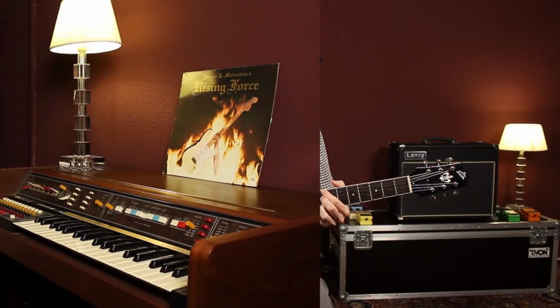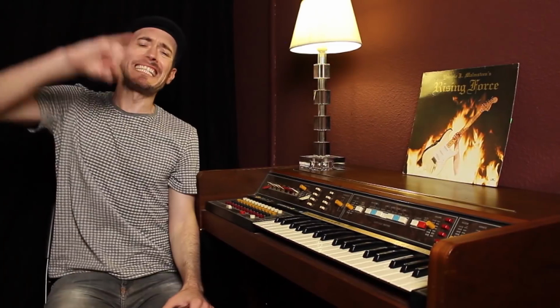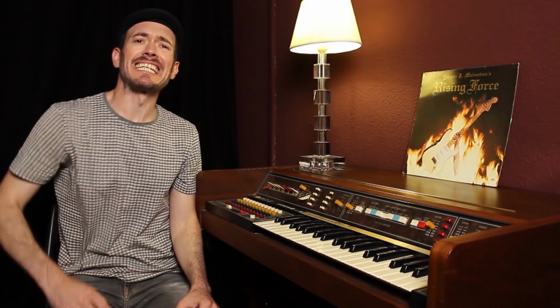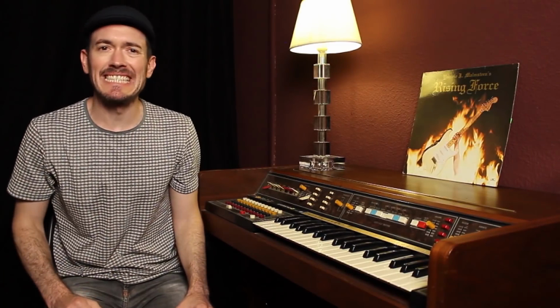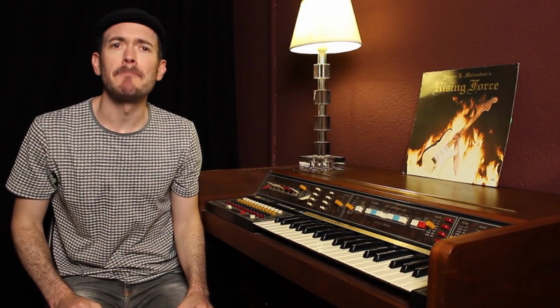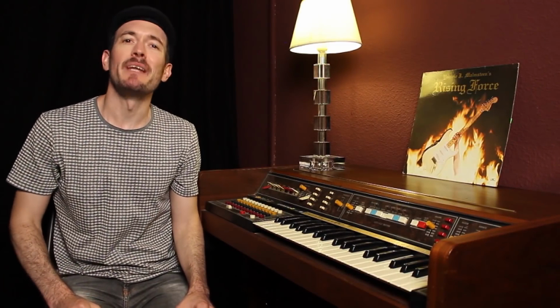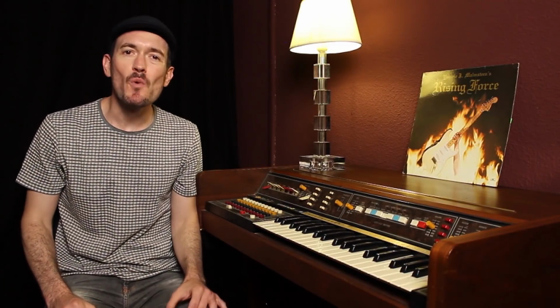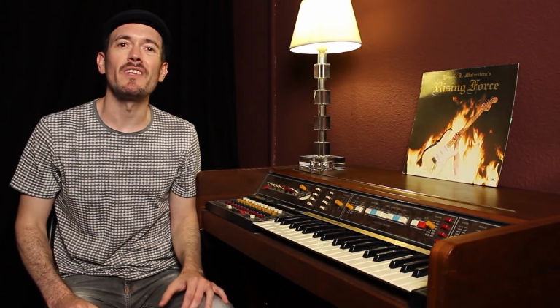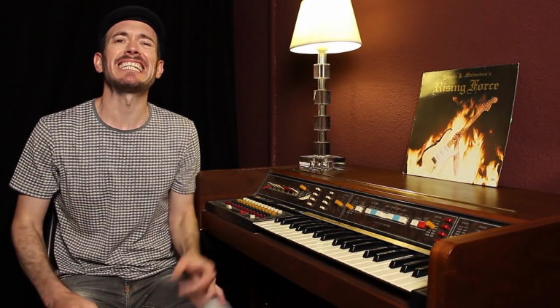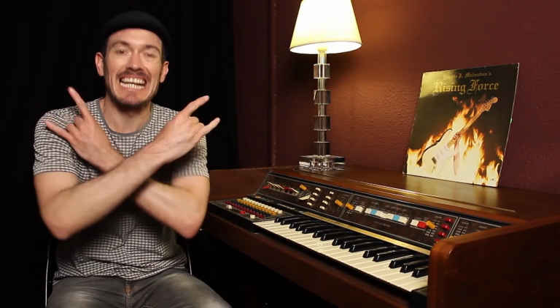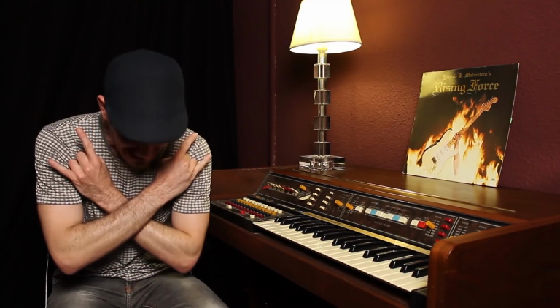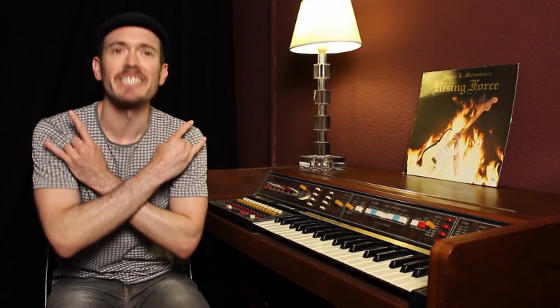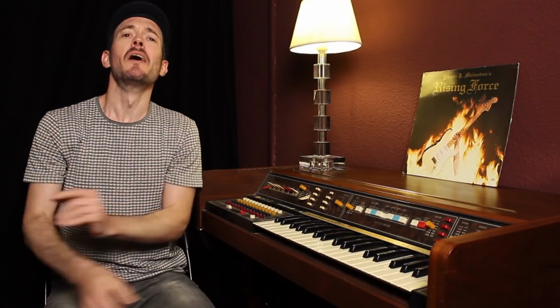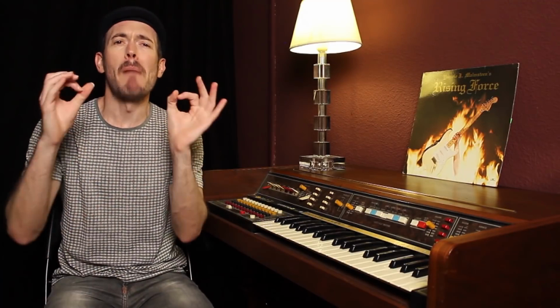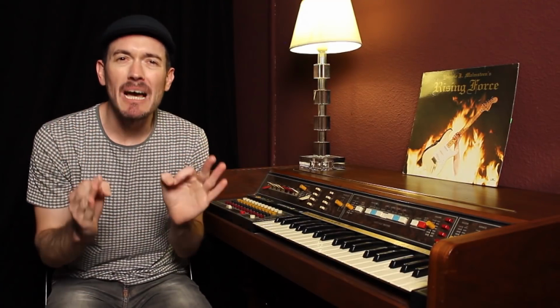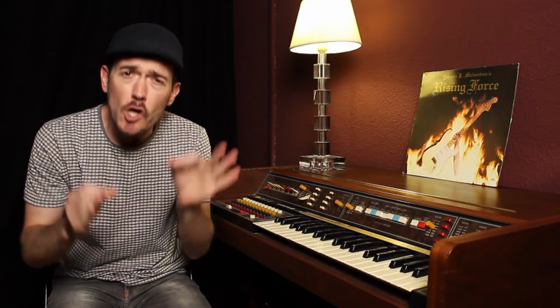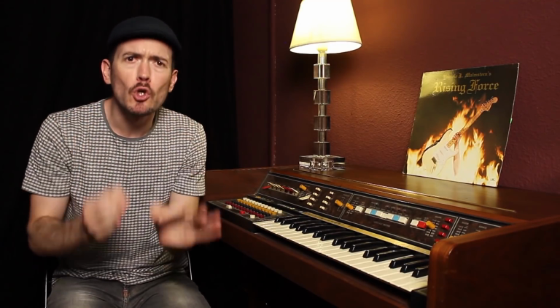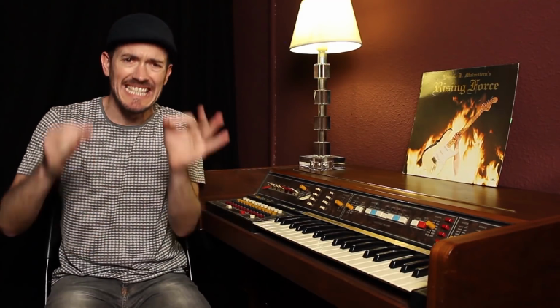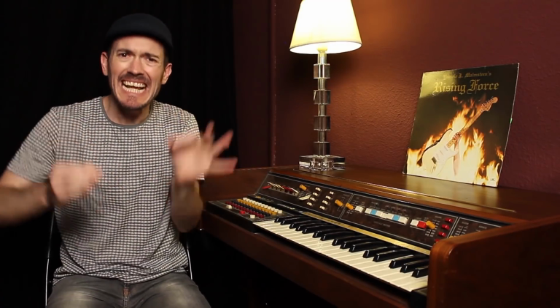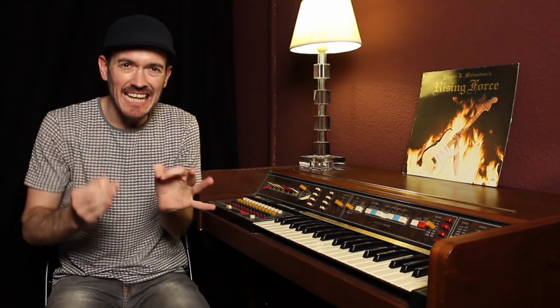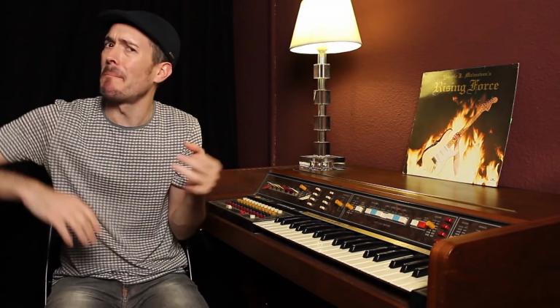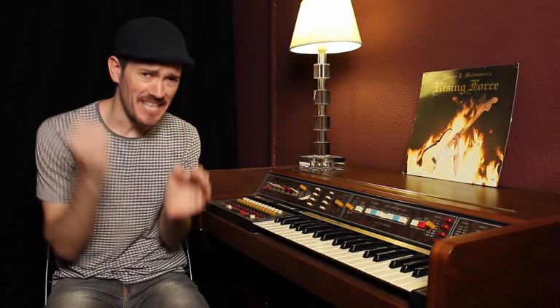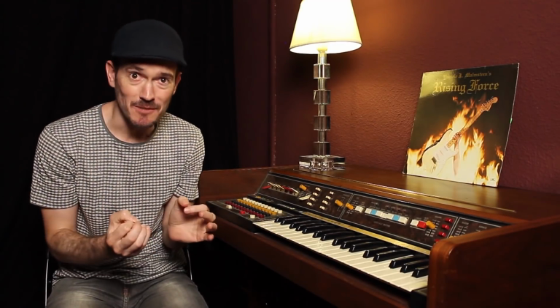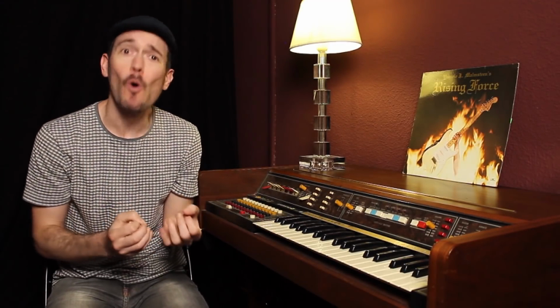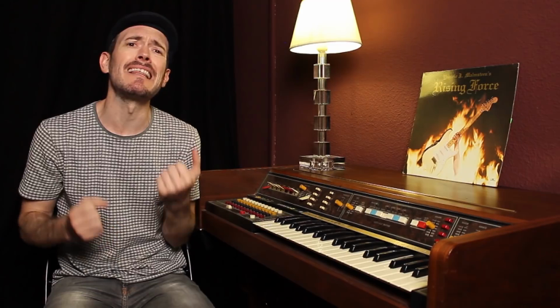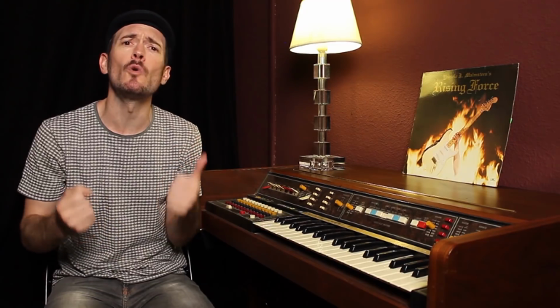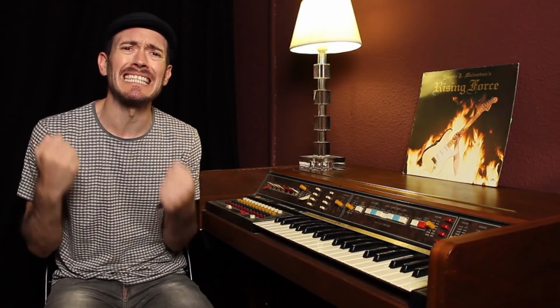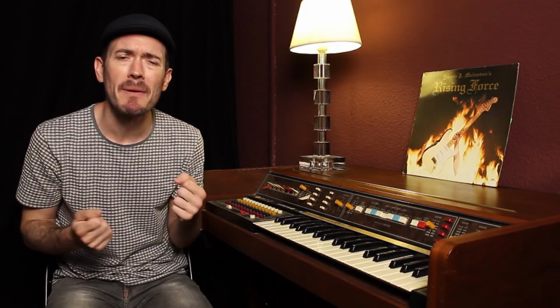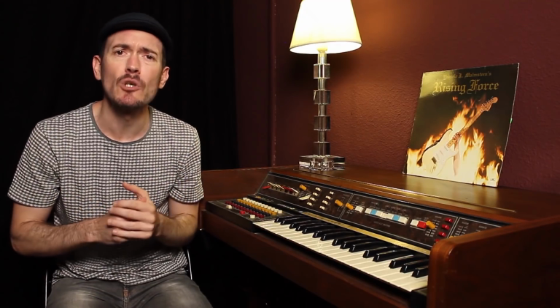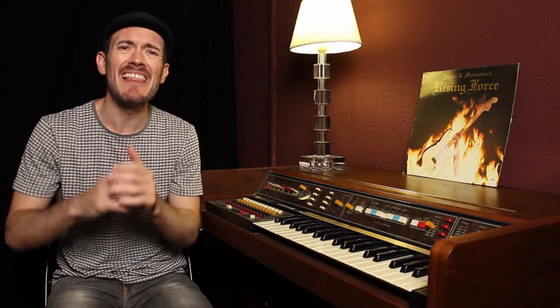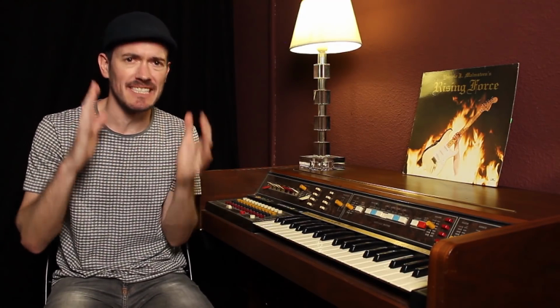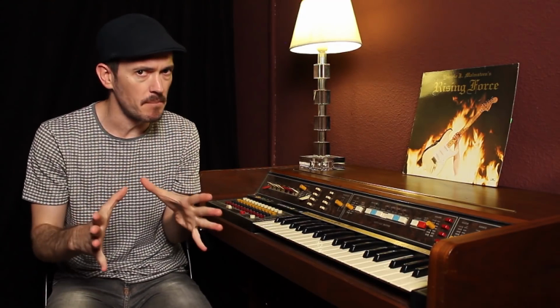Hola chachis, ¿qué tal estáis? Bienvenidos a un nuevo vídeo de Chachi Guitar. Vamos a ver cómo tocar jazz al instante, pero ya mismo, utilizando nuestra escala pentatónica de siempre.